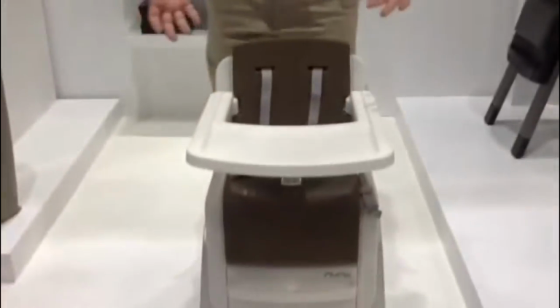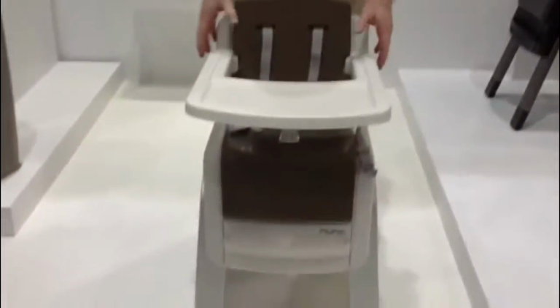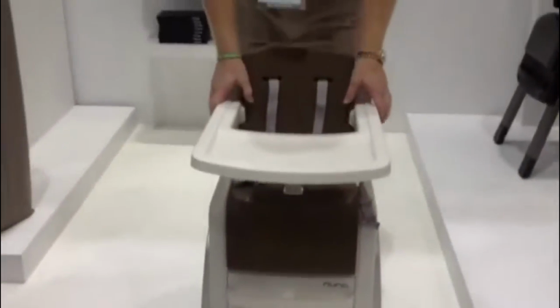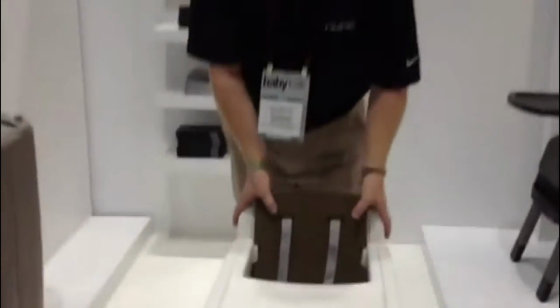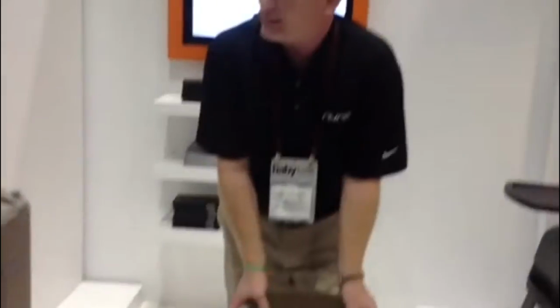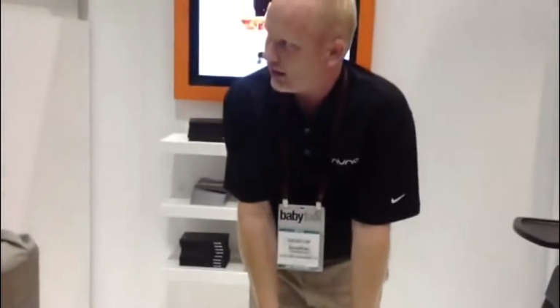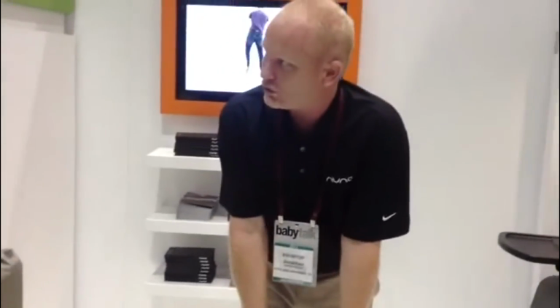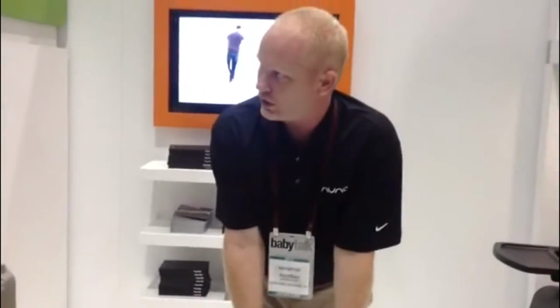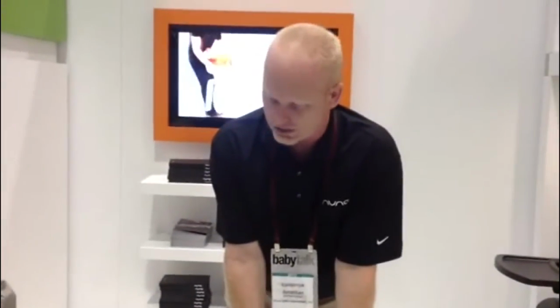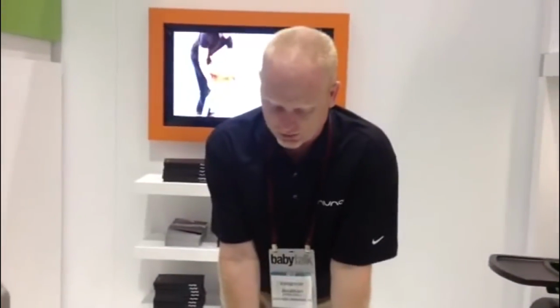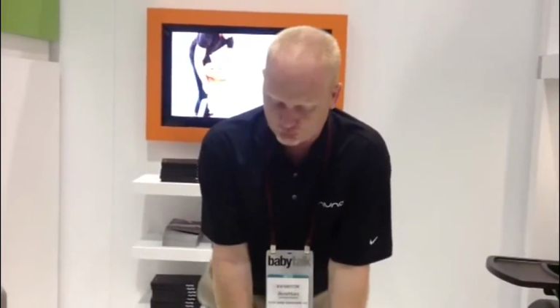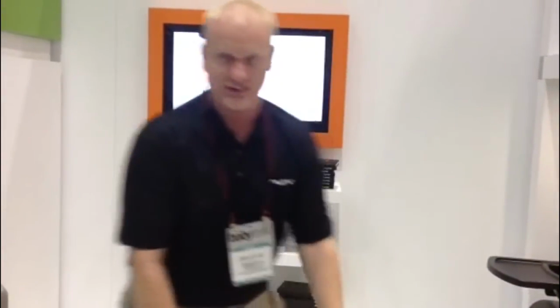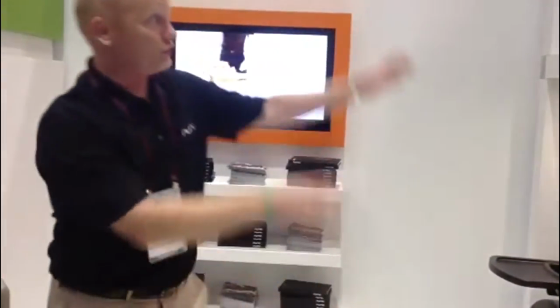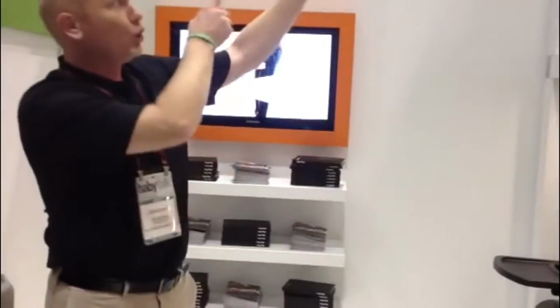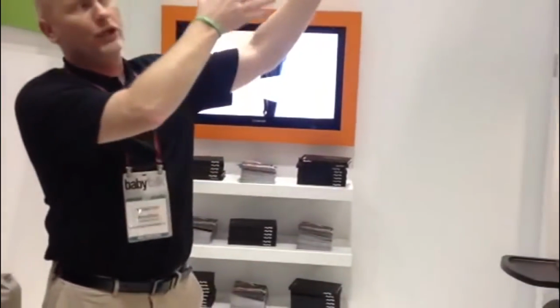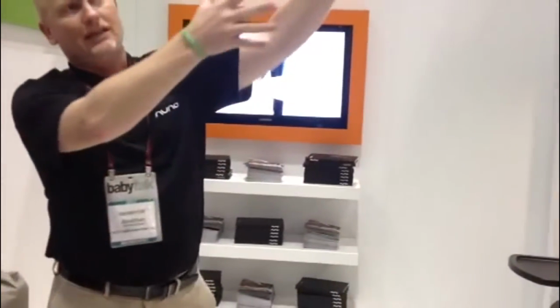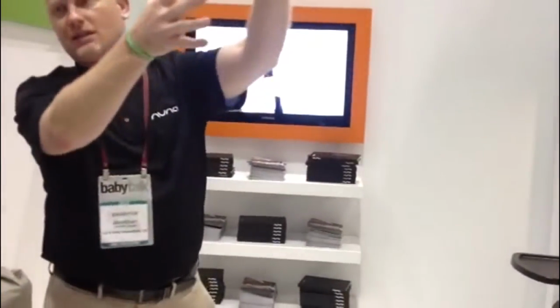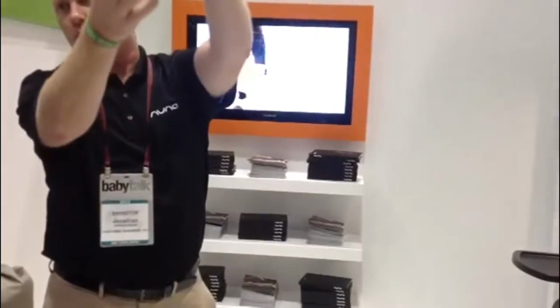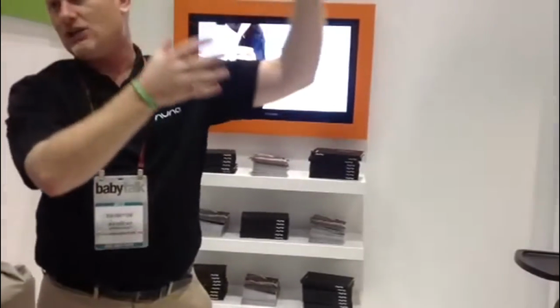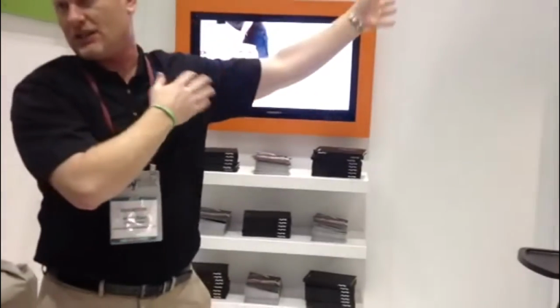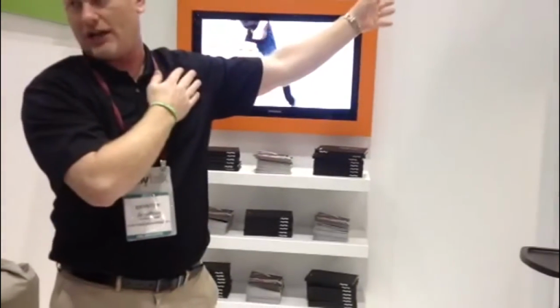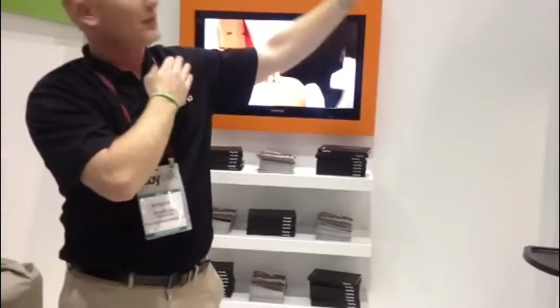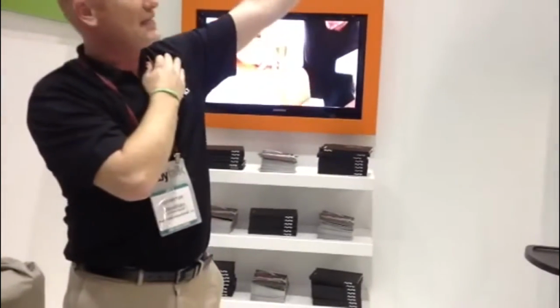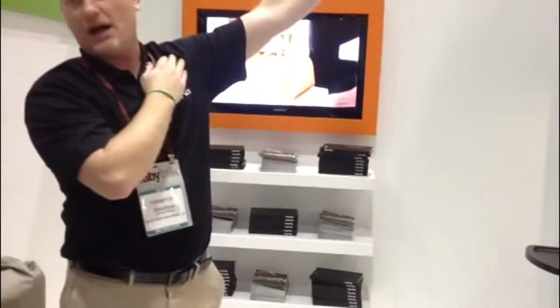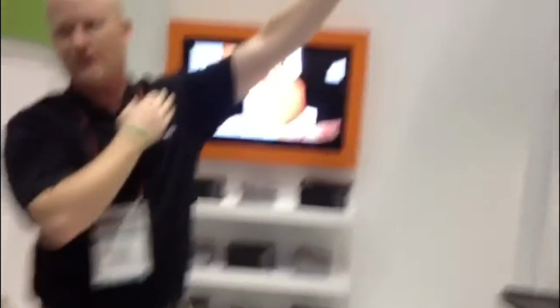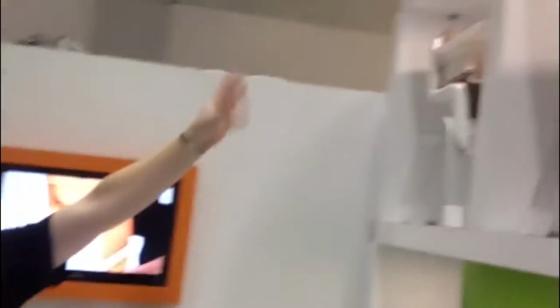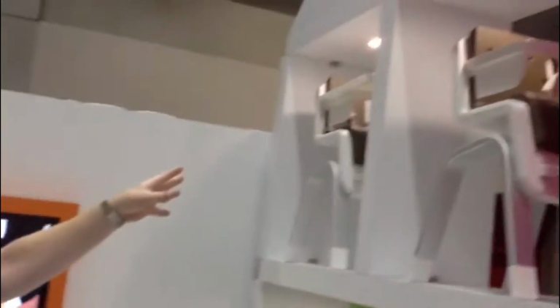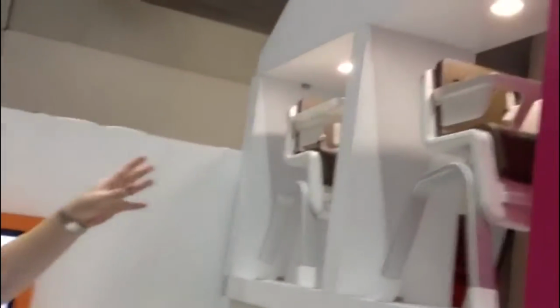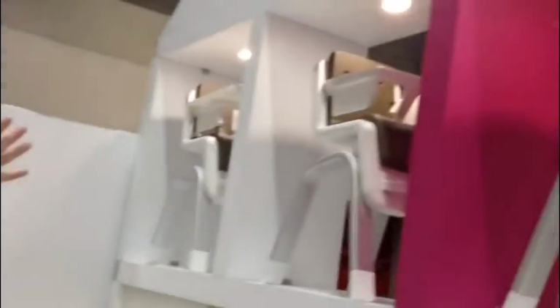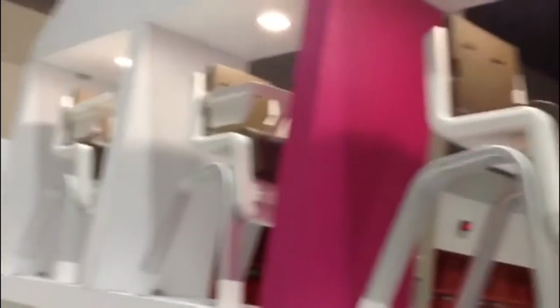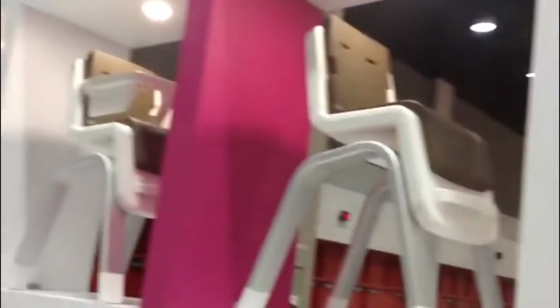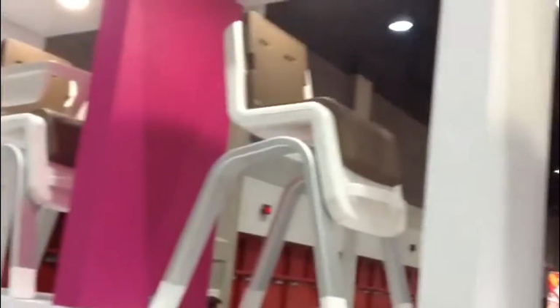The idea behind this is to get the child closer to the table as they go through the phases. If you look, this is the four stages of this chair — six months, two years, and it will go on down.